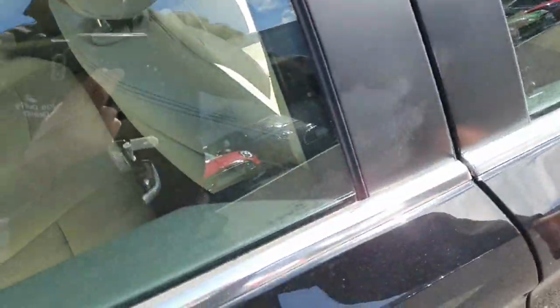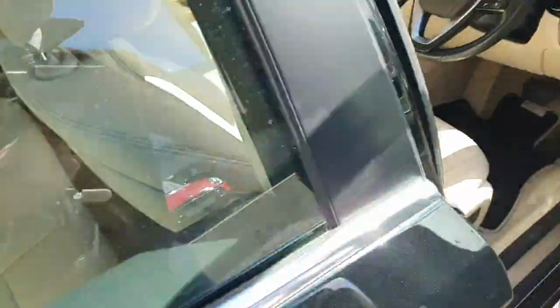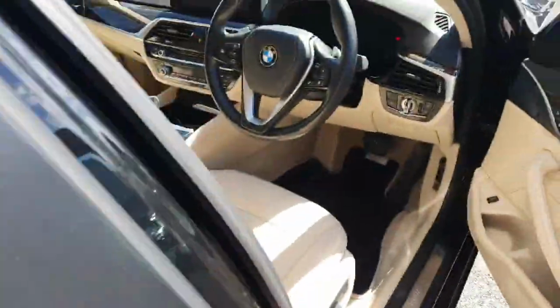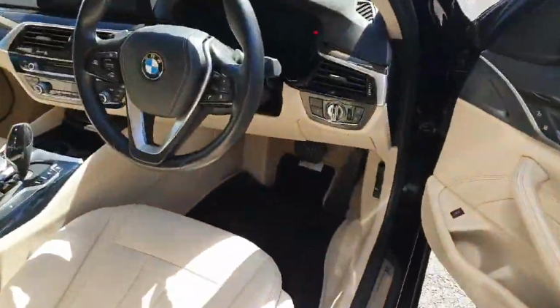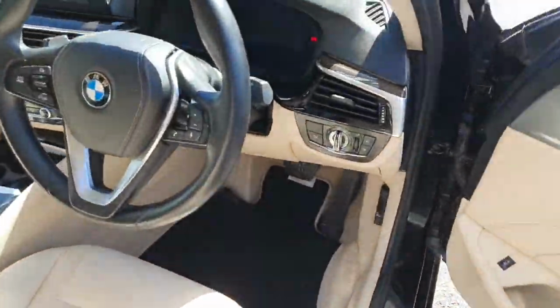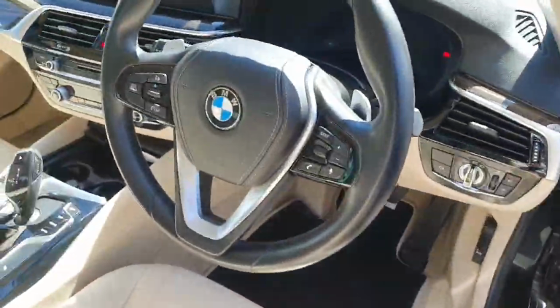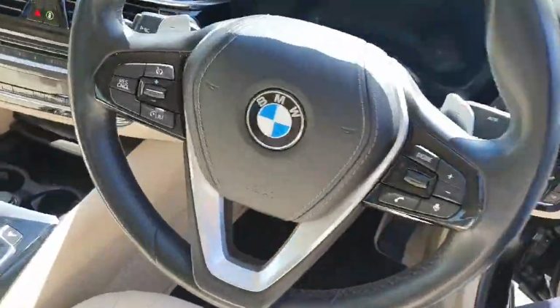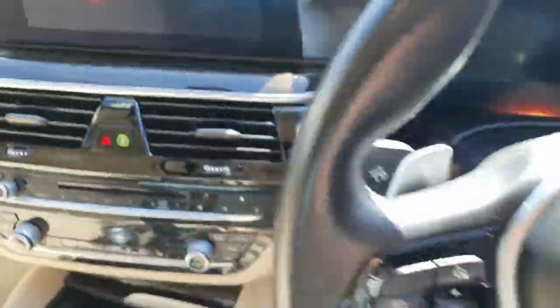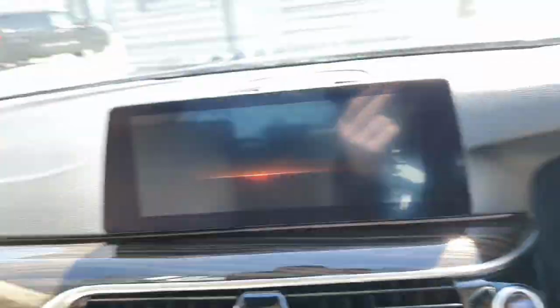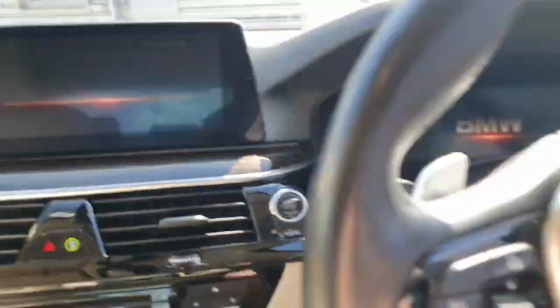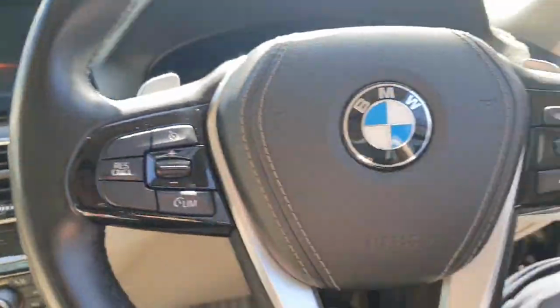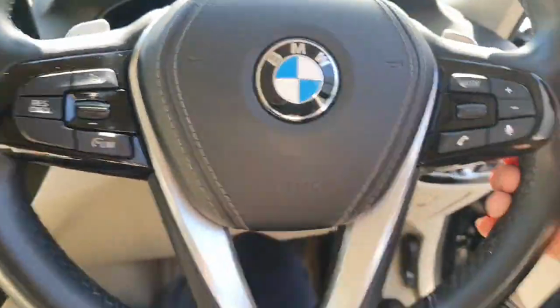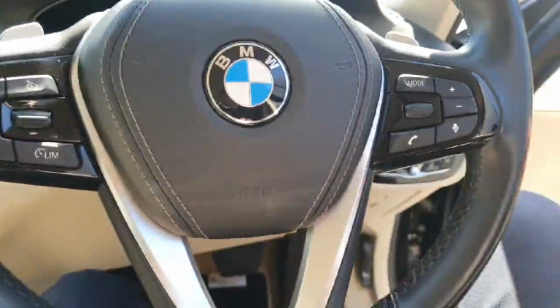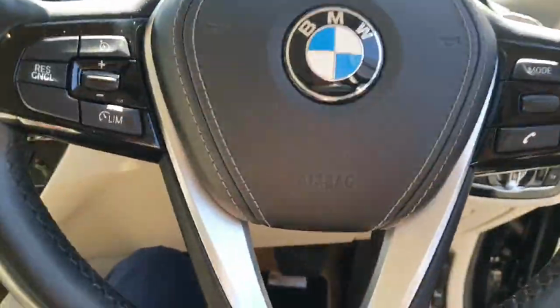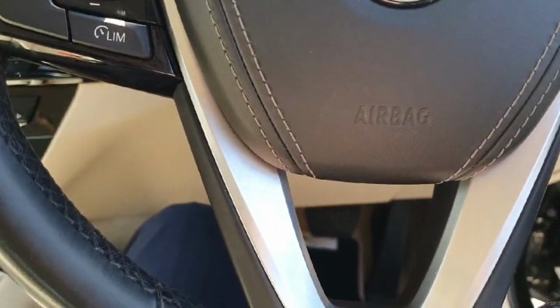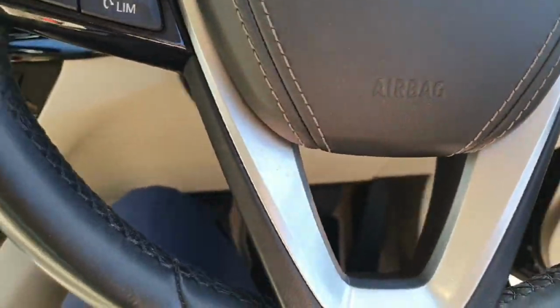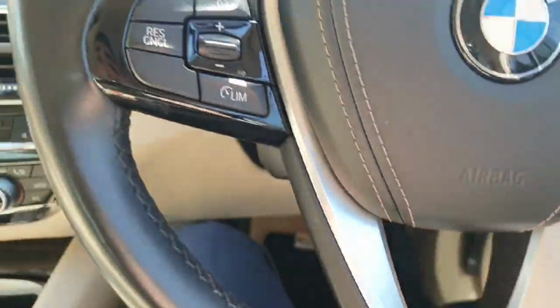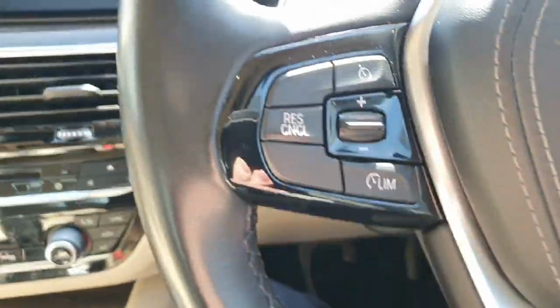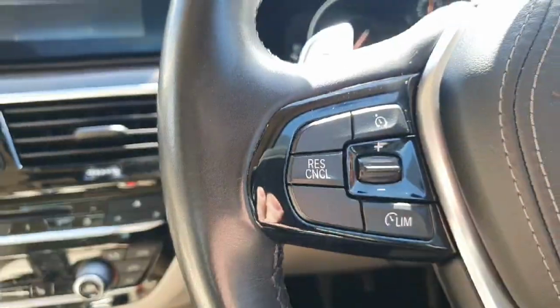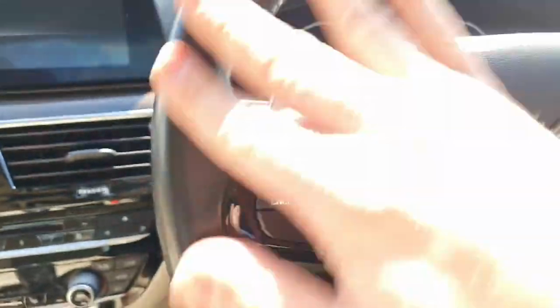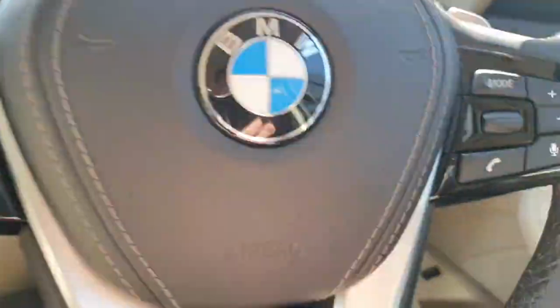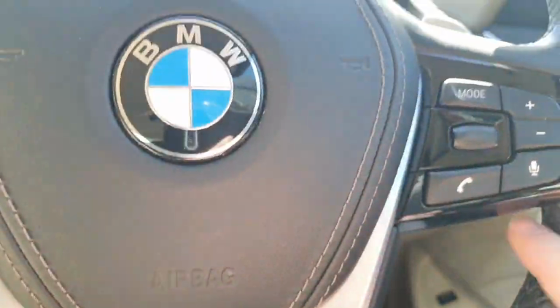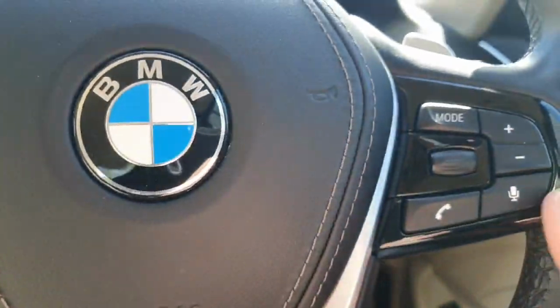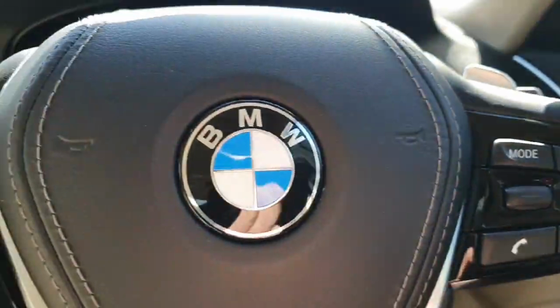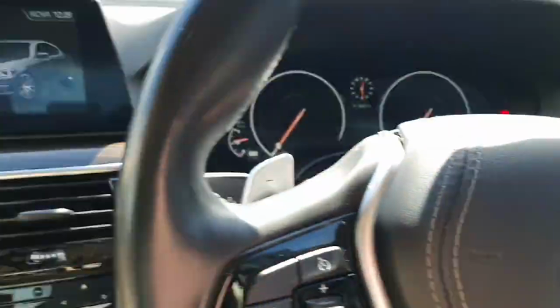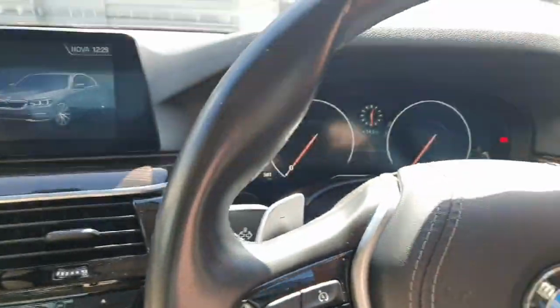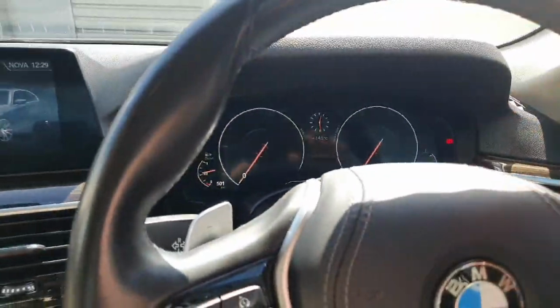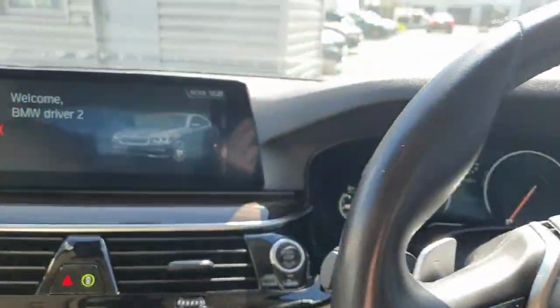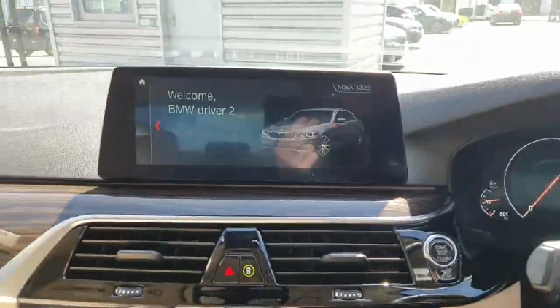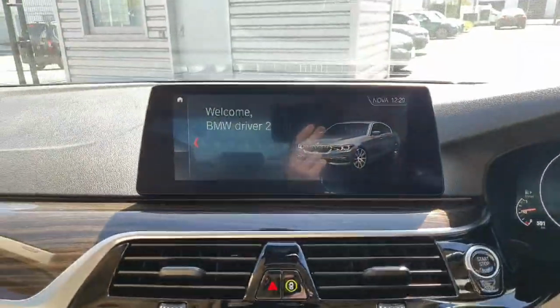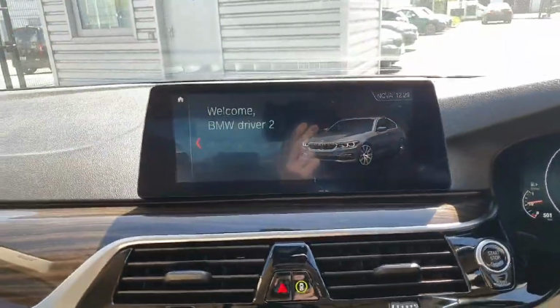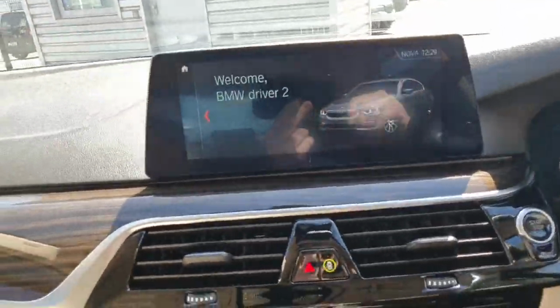Jumping into the driver's seat, you can see we have our lovely SE steering wheel, cruise control on the left, iDrive on the right with voice activation, a digital driver's display and main infotainment screen.